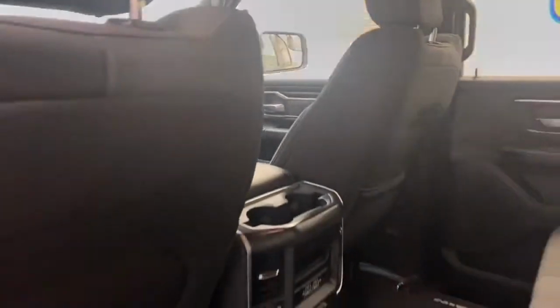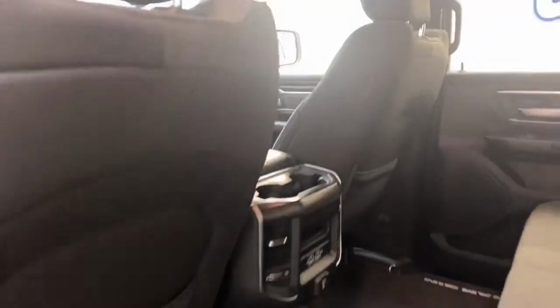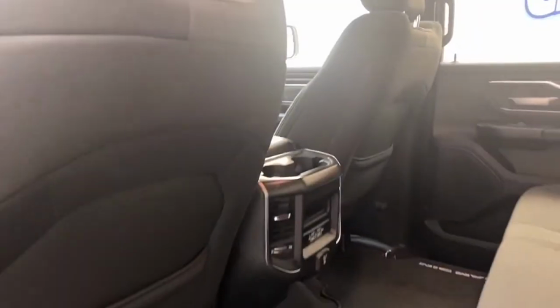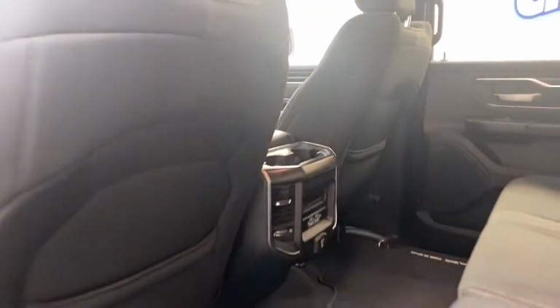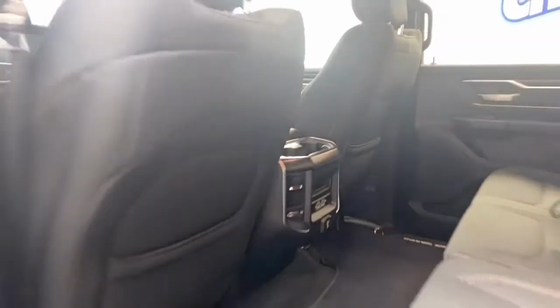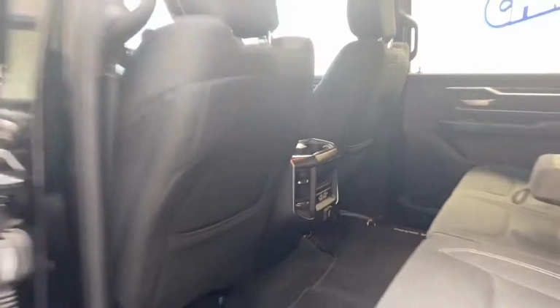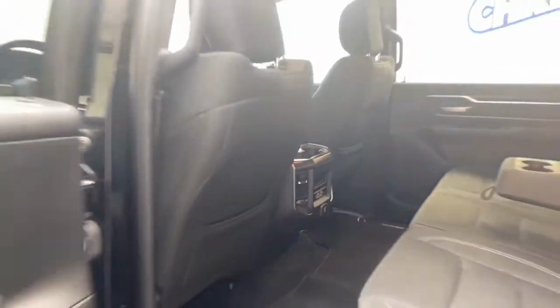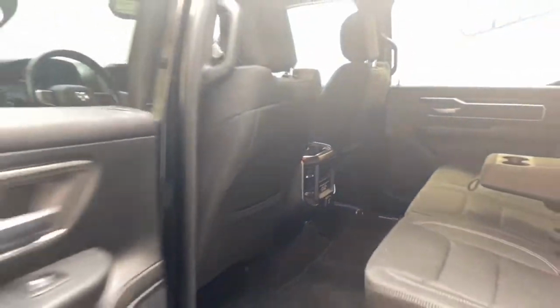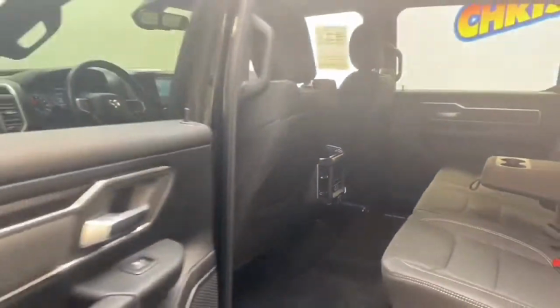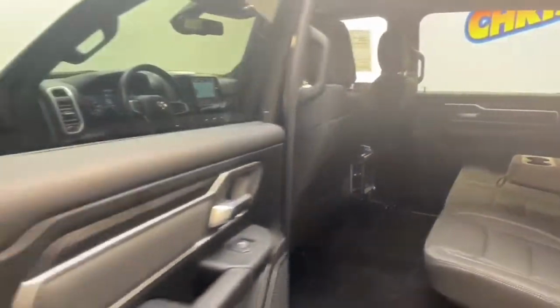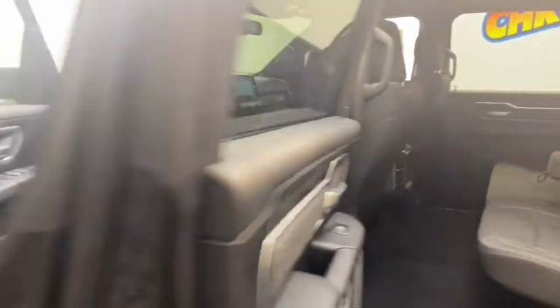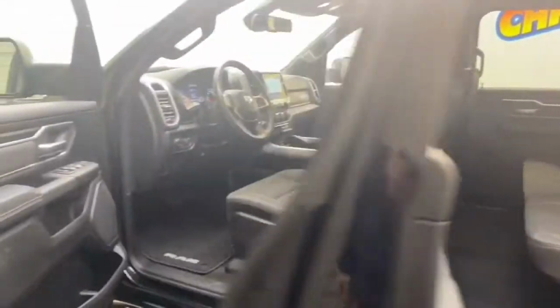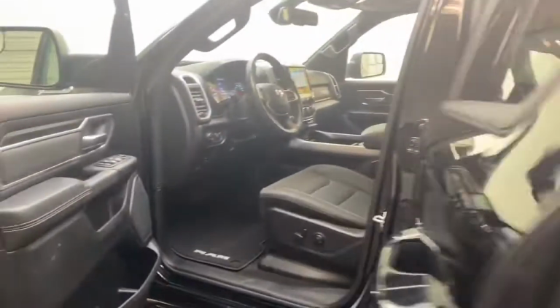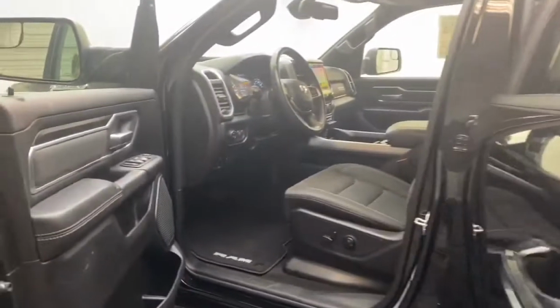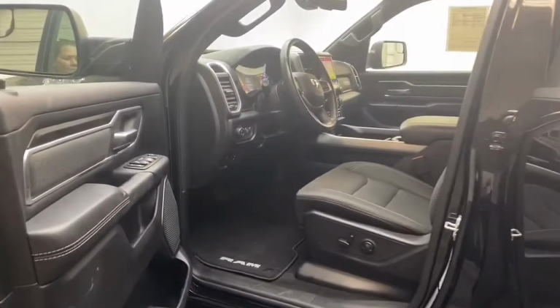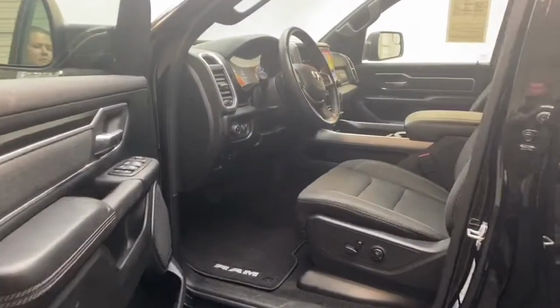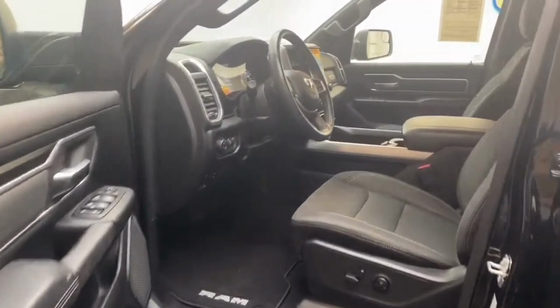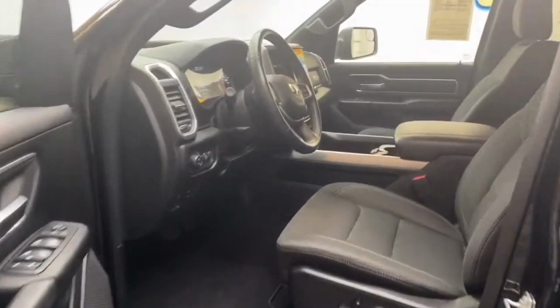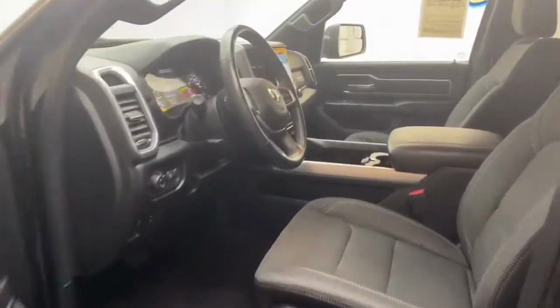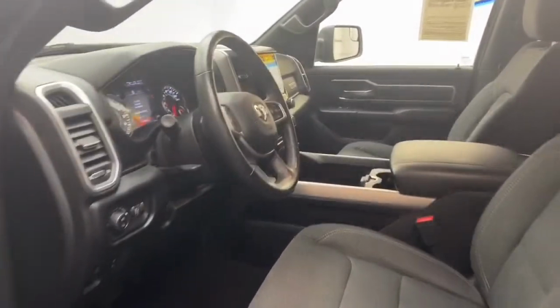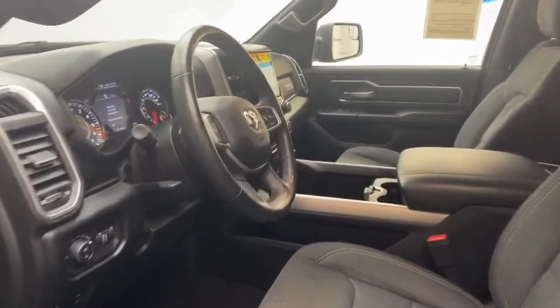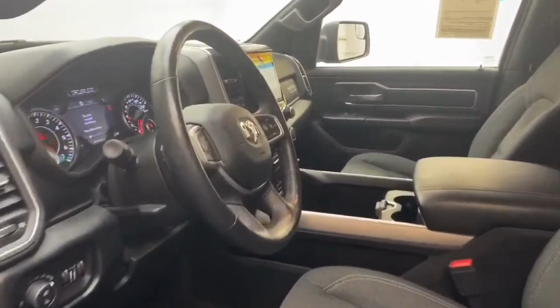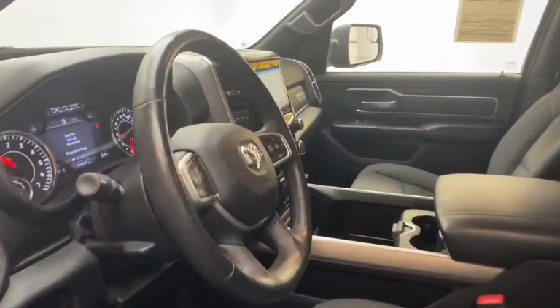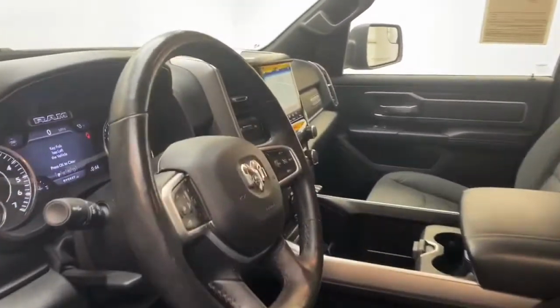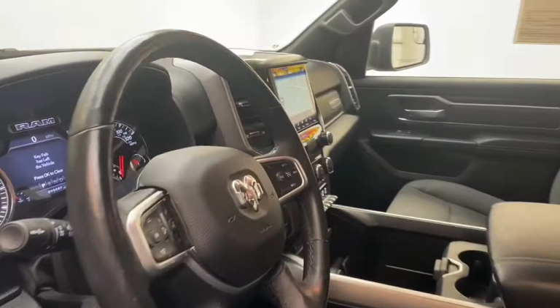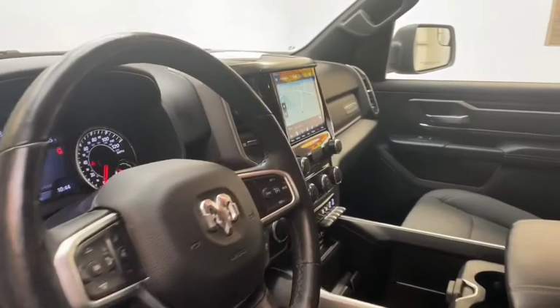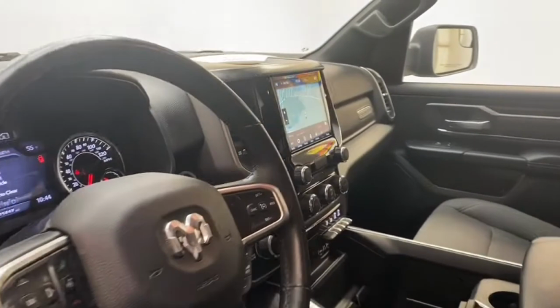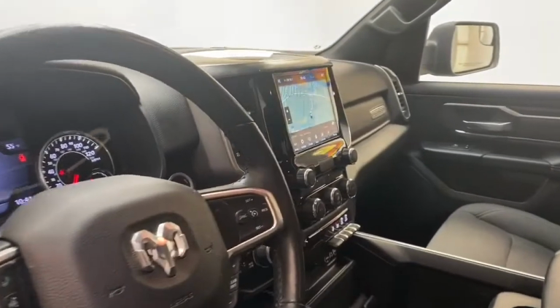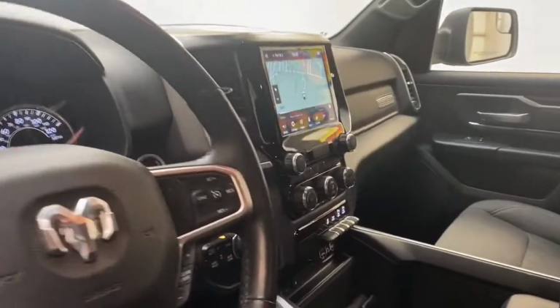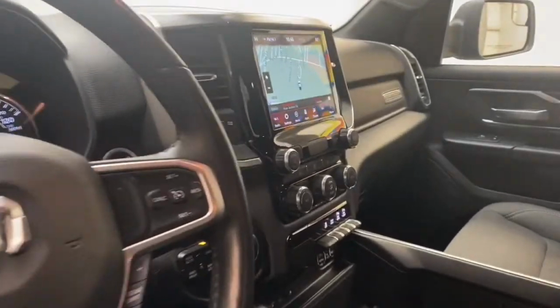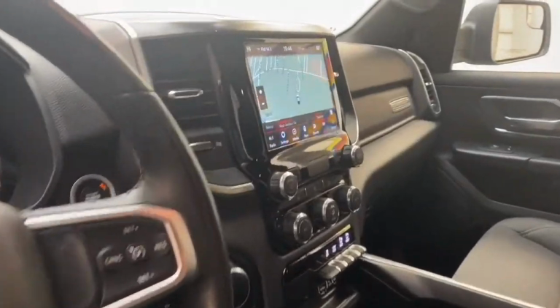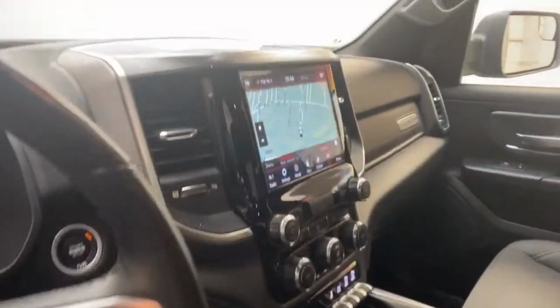This one-owner 2019 Ram has less than 20,000 miles, is still under factory warranty, and comes with a Carfax buyback guarantee.